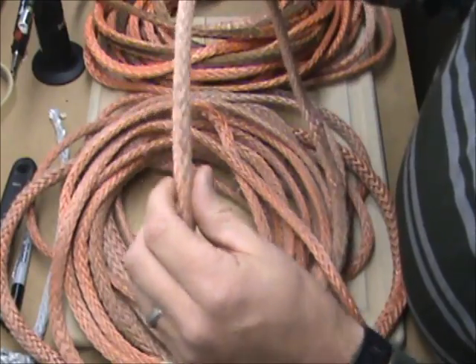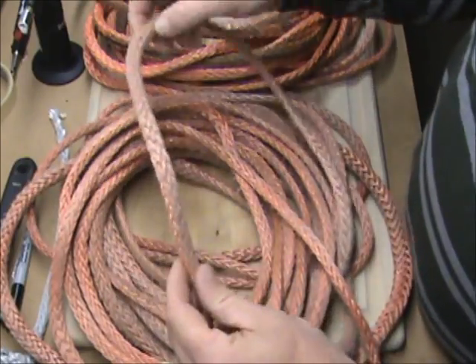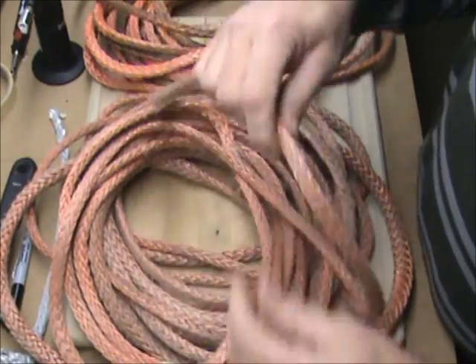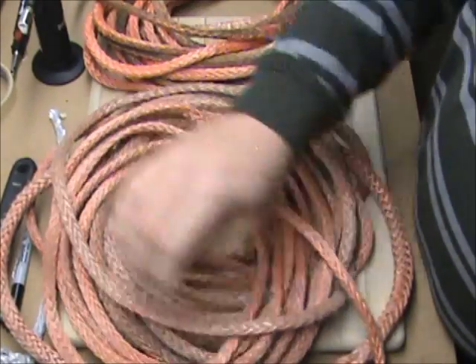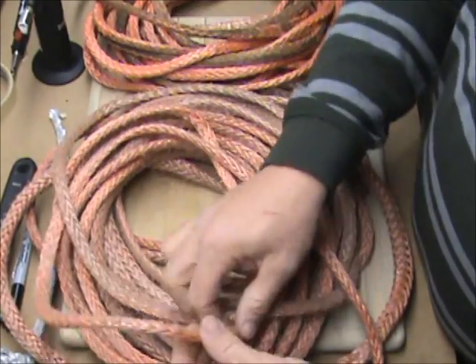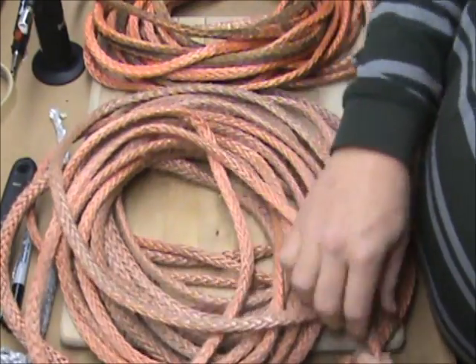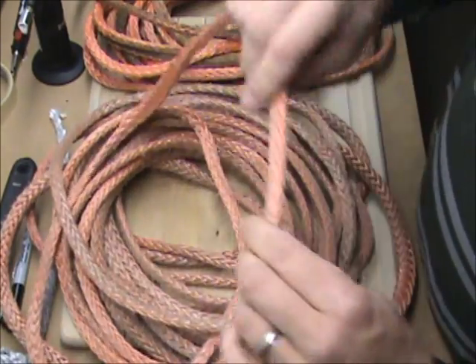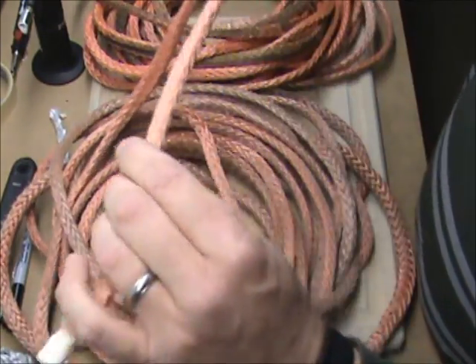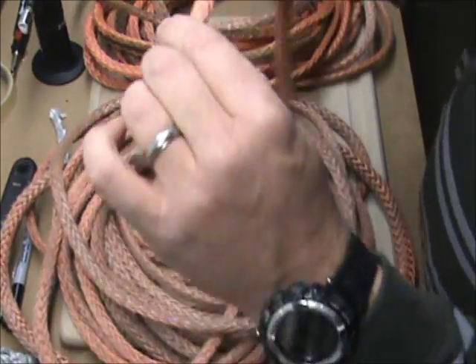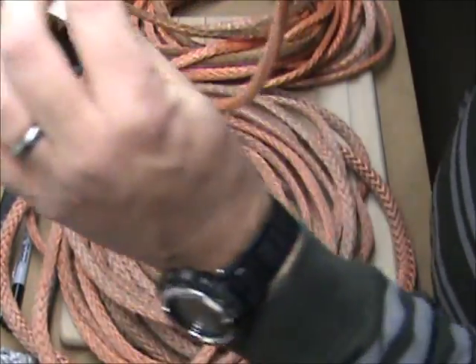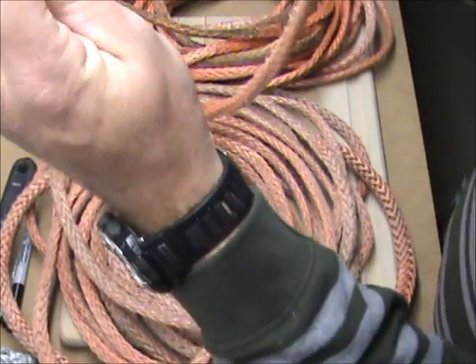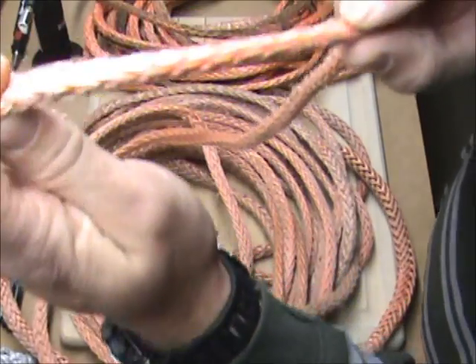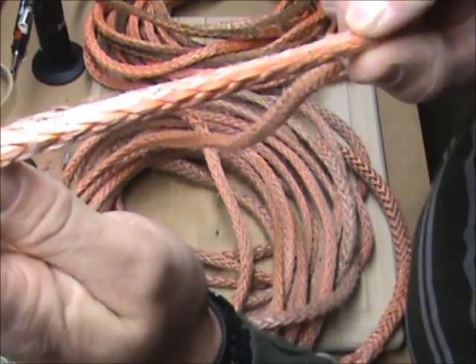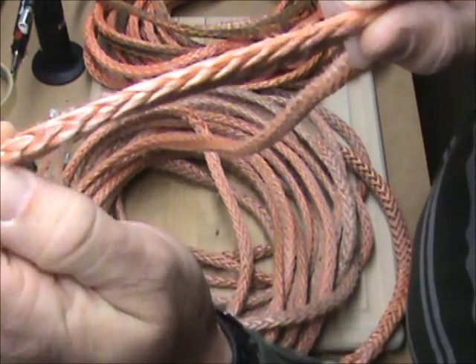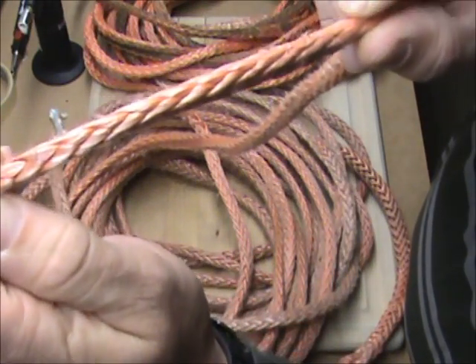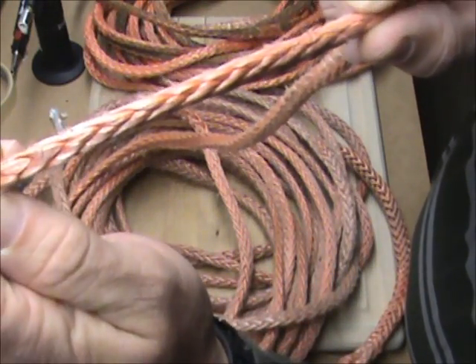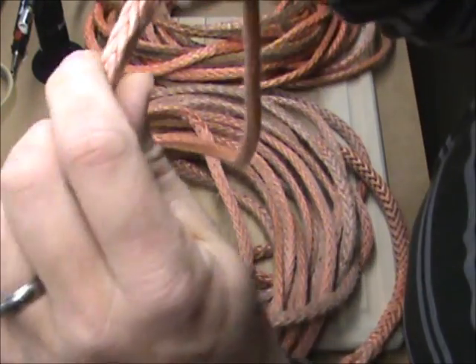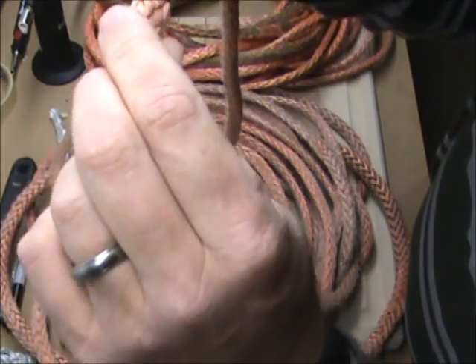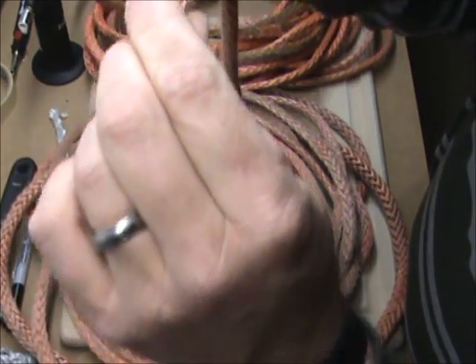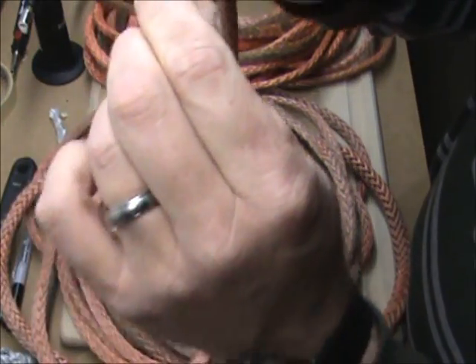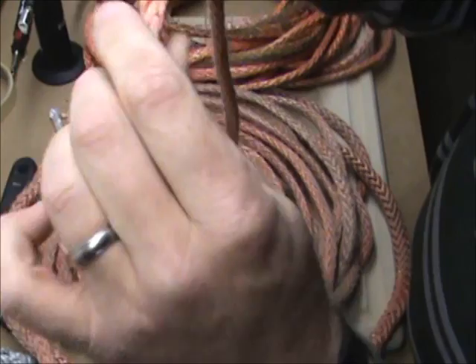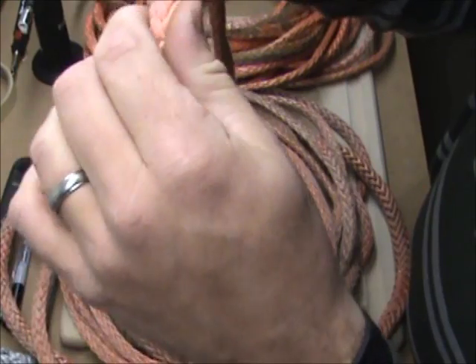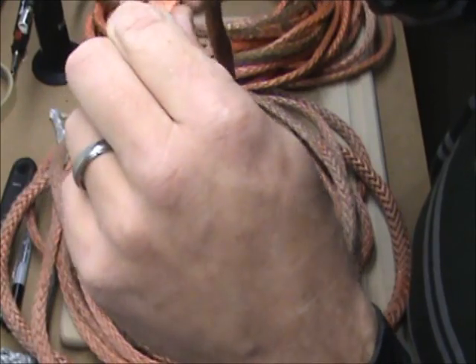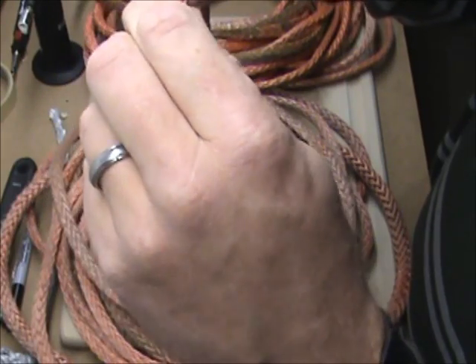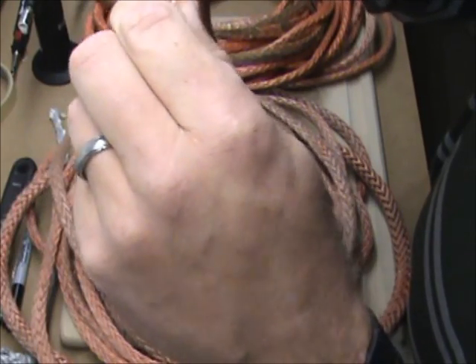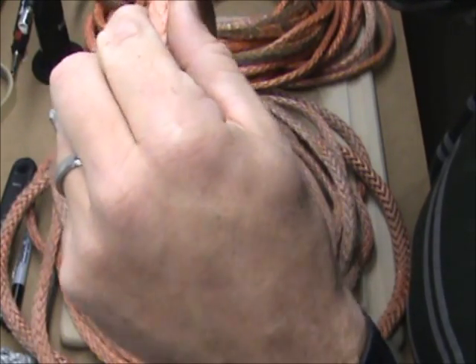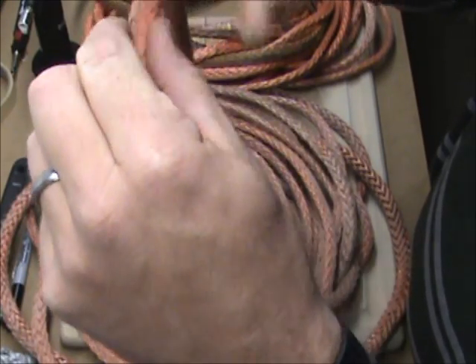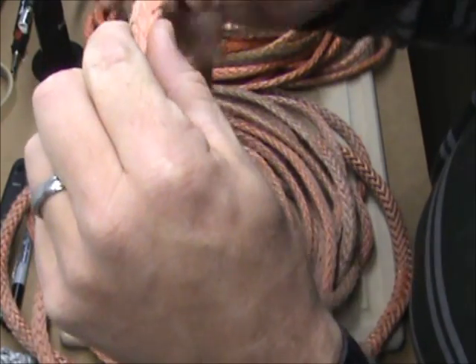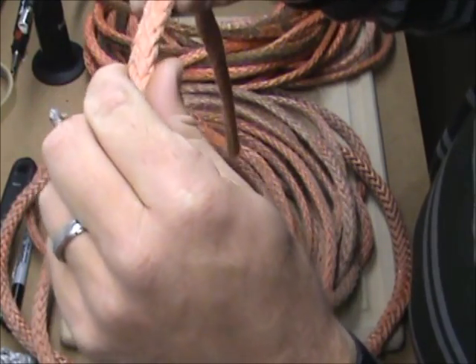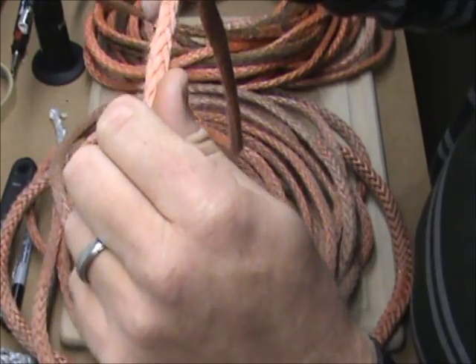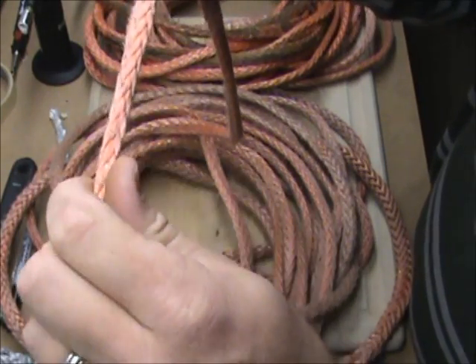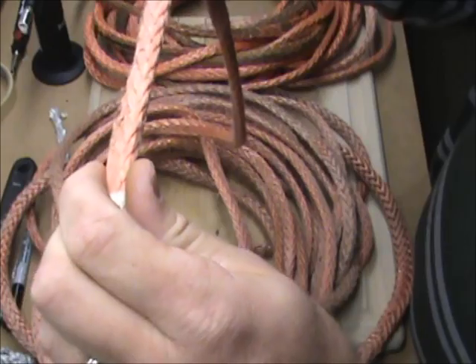You can also see that these synthetic lines like to take a set. See how flat that is? There's nothing wrong with that — it doesn't degrade the line at all. That's just because it's hollow core and it'll want to smooth out to whatever it's wrapped around.